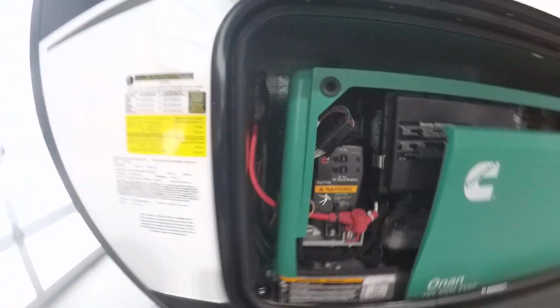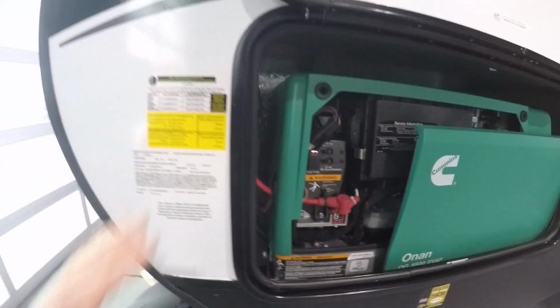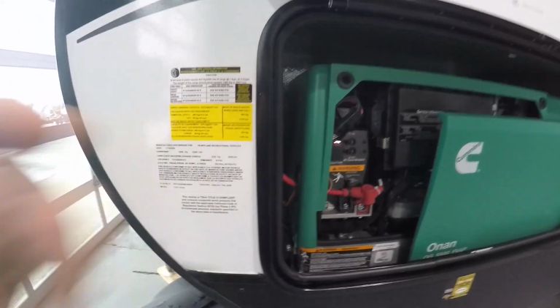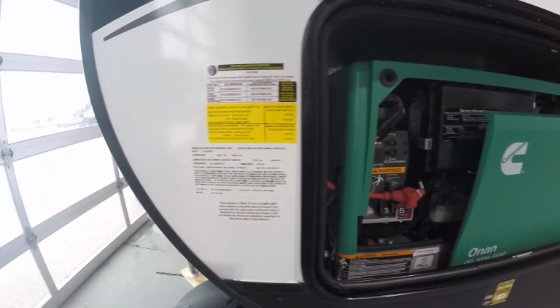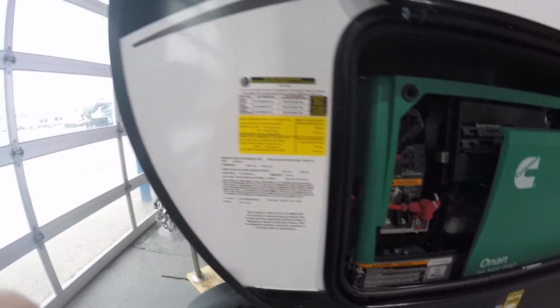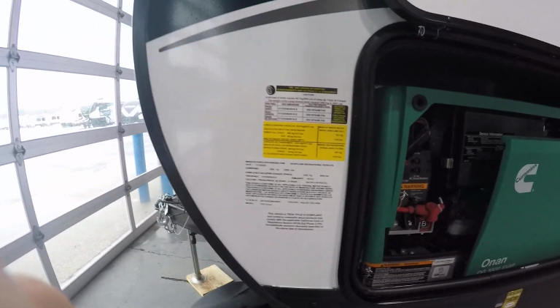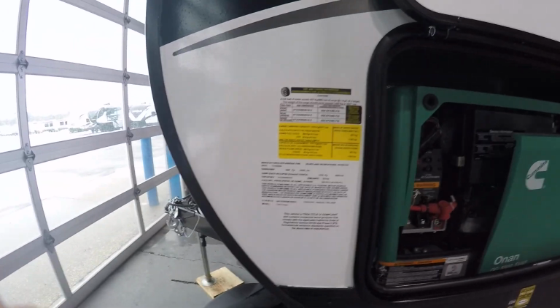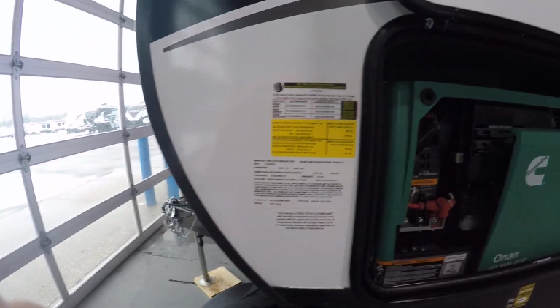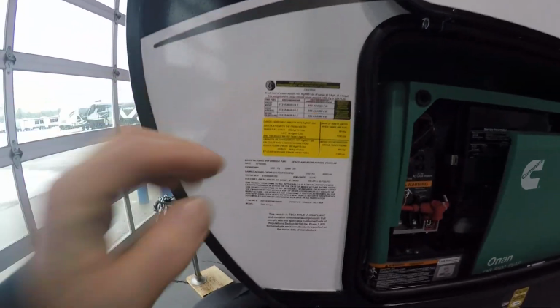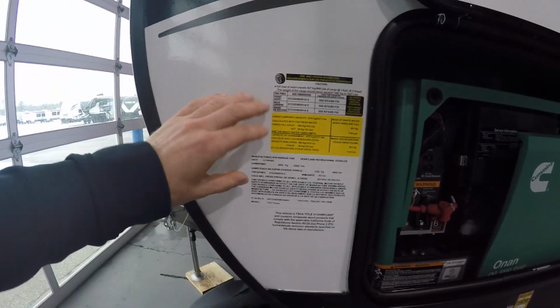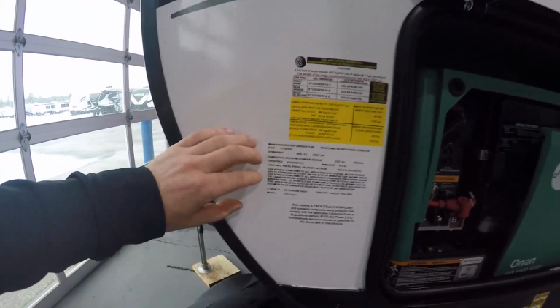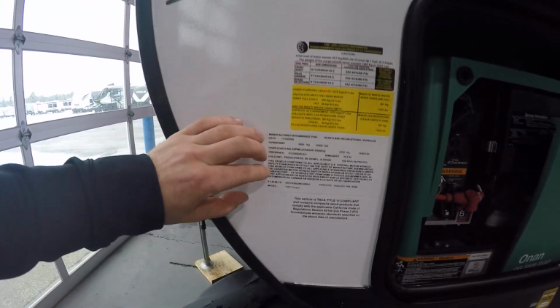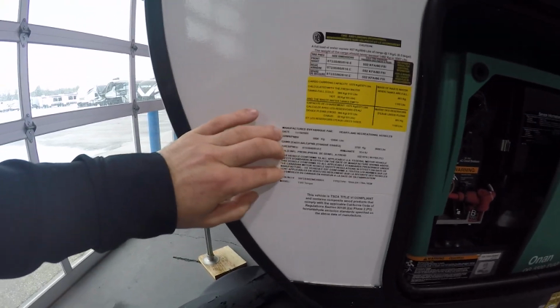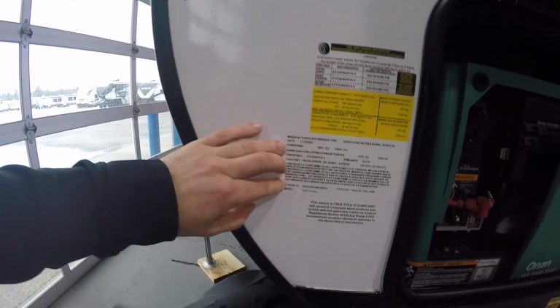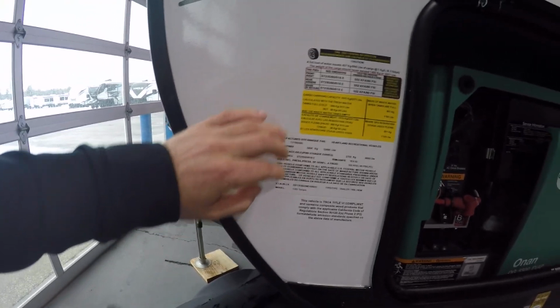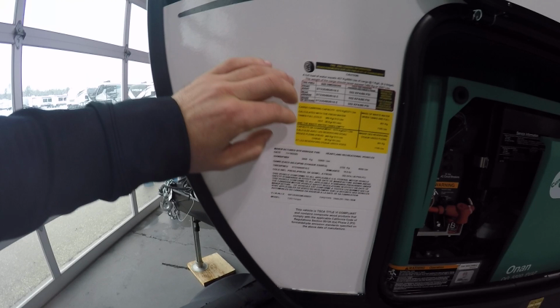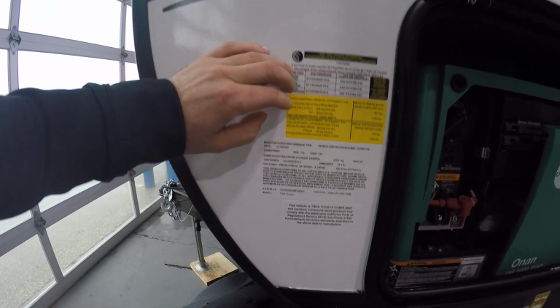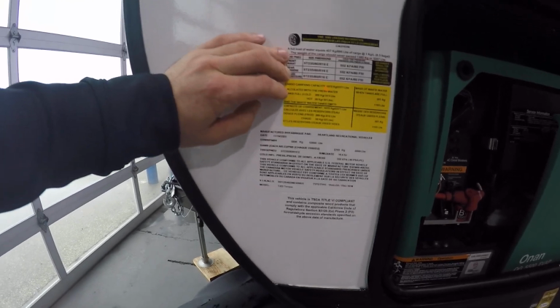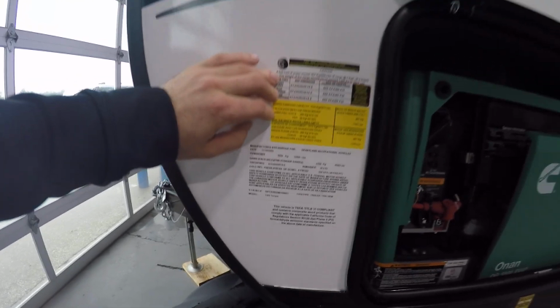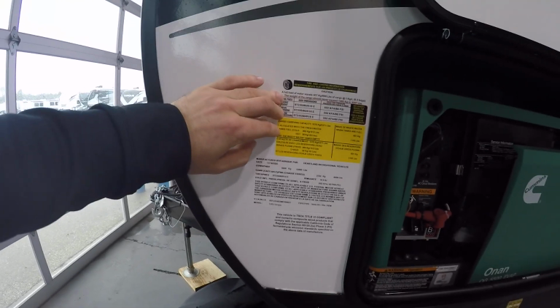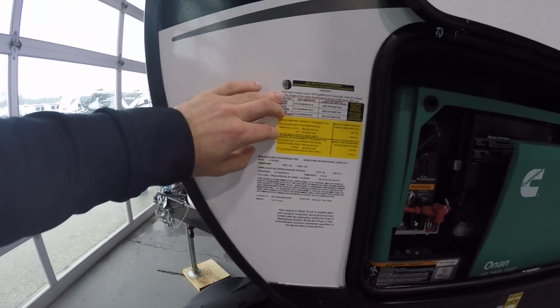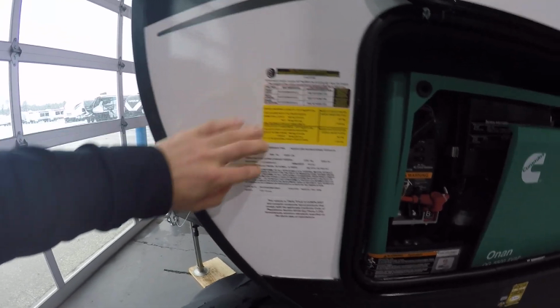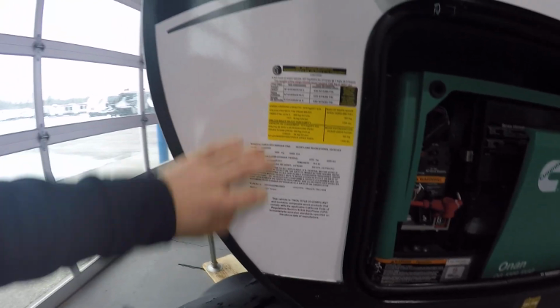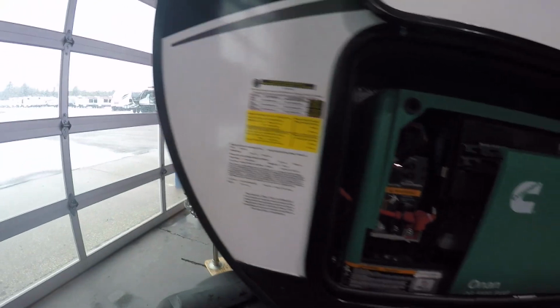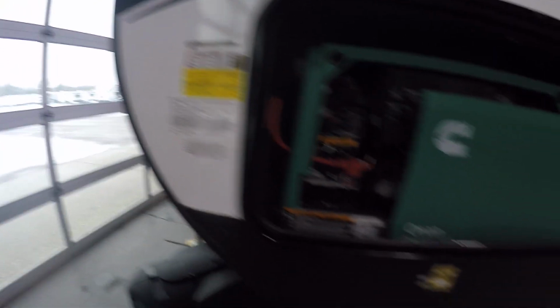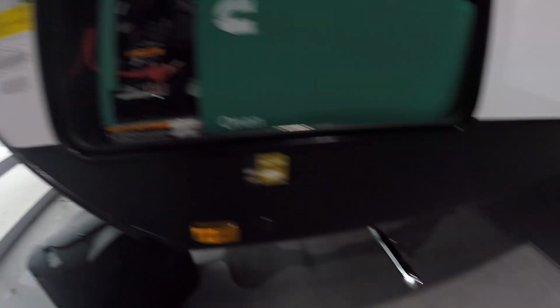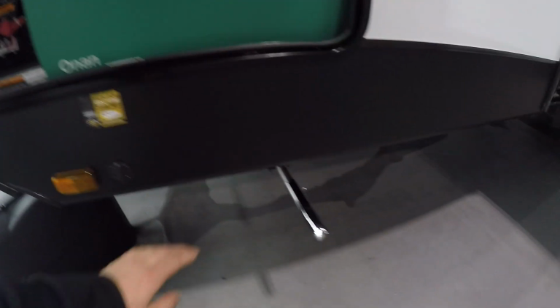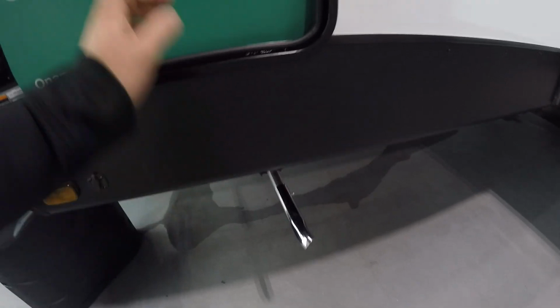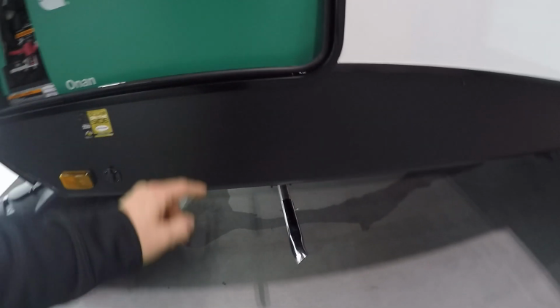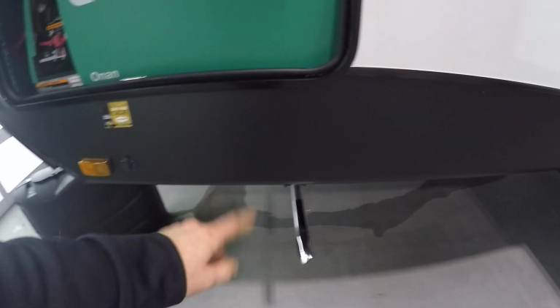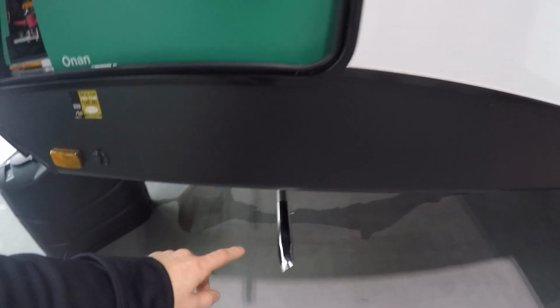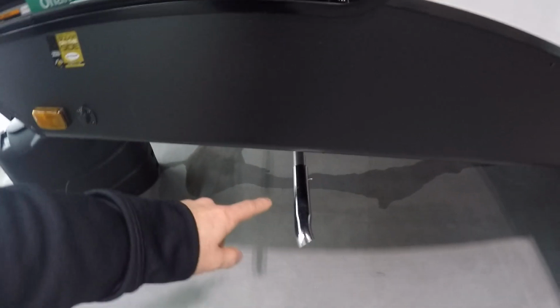Right next to this compartment you're going to have three stickers. These three stickers have your VIN, your model, as well as your tire information on them right here. Right below you're going to have the exhaust for the generator.